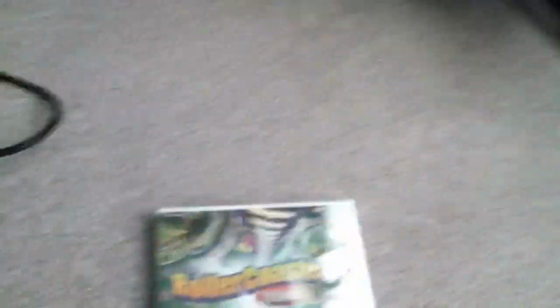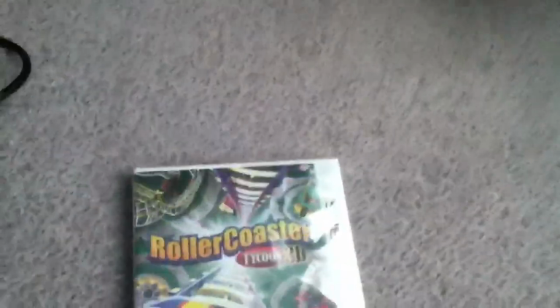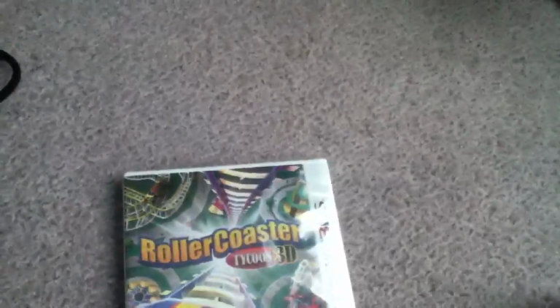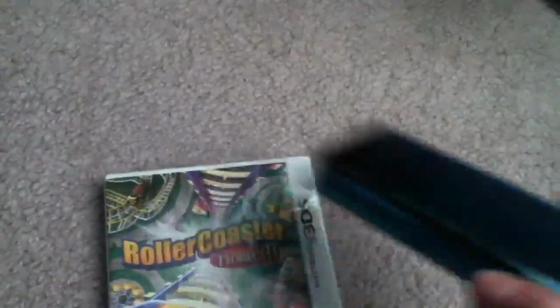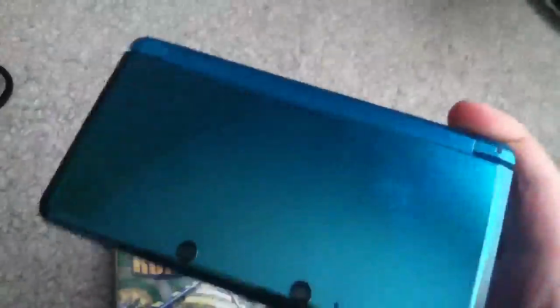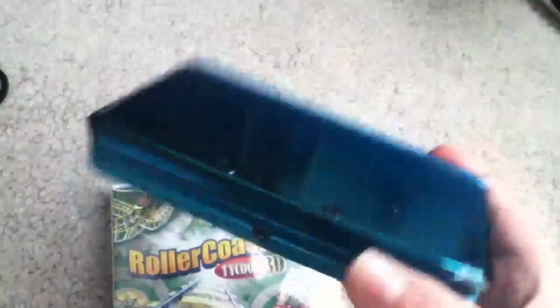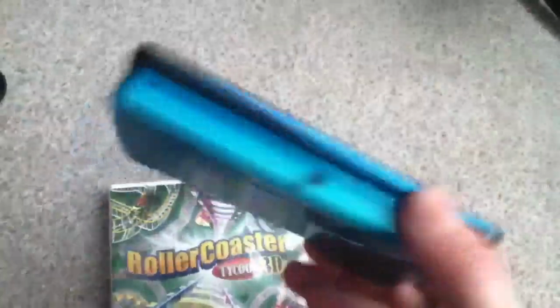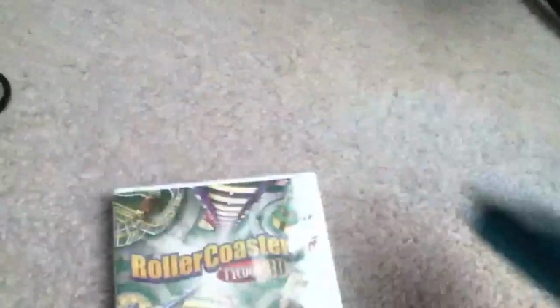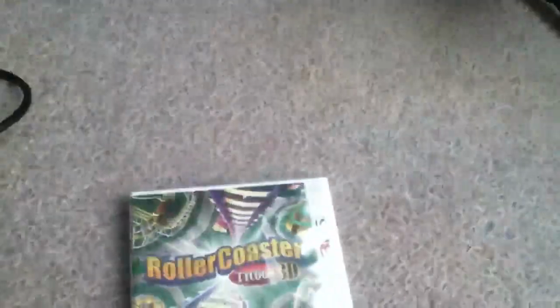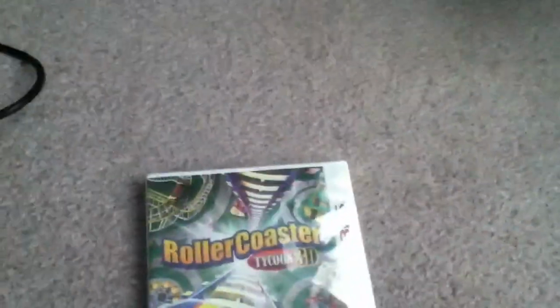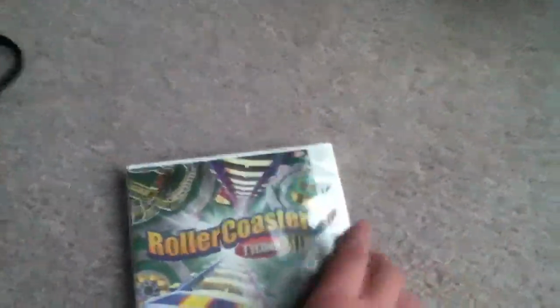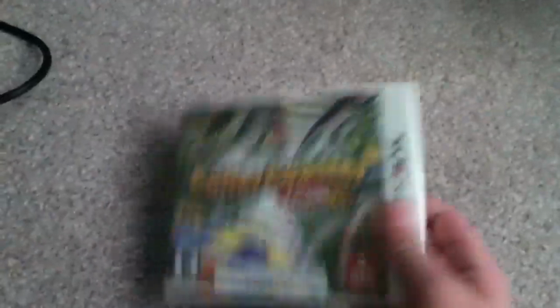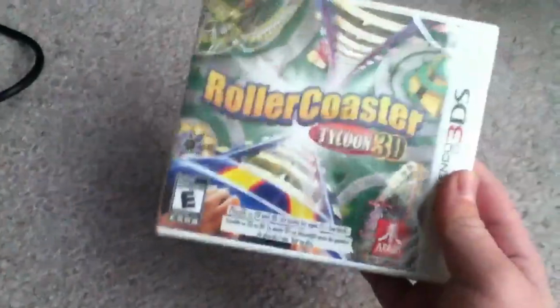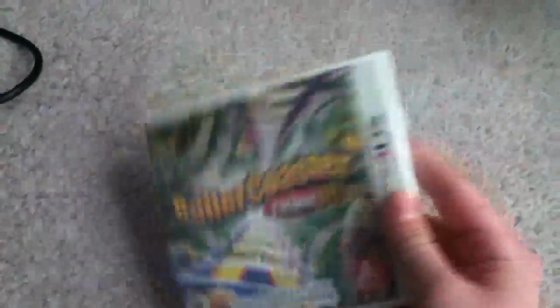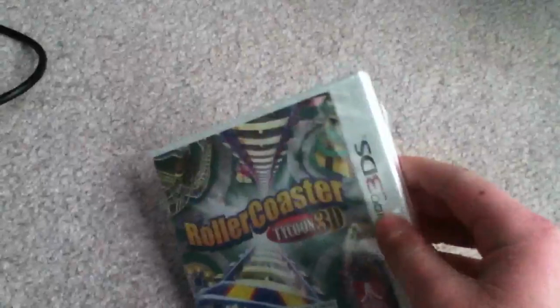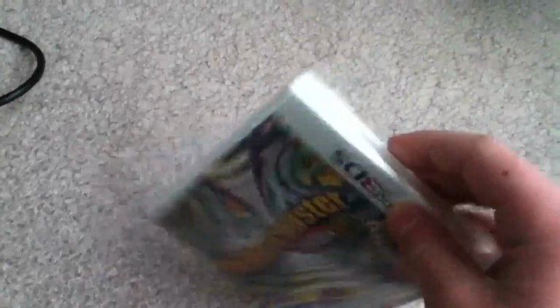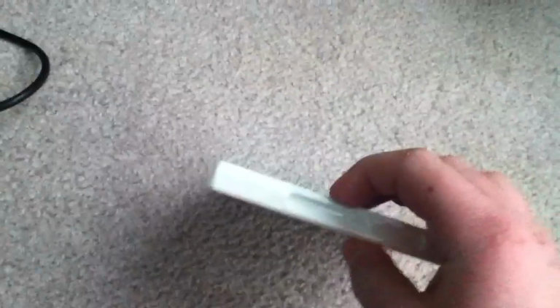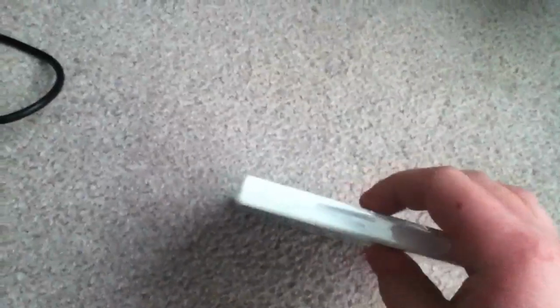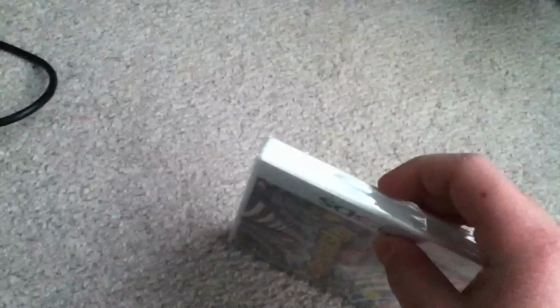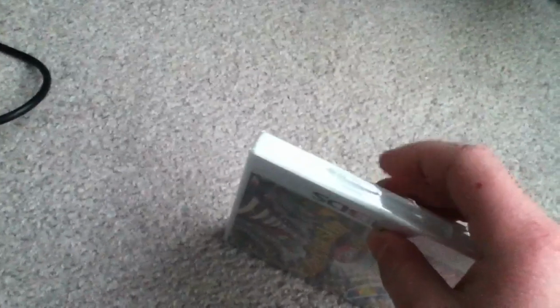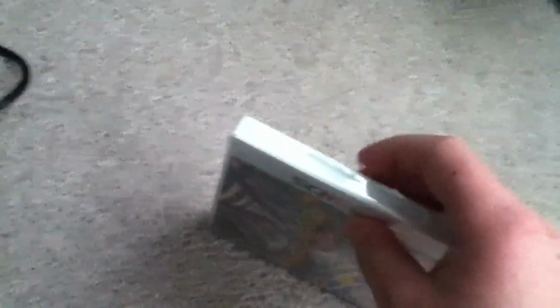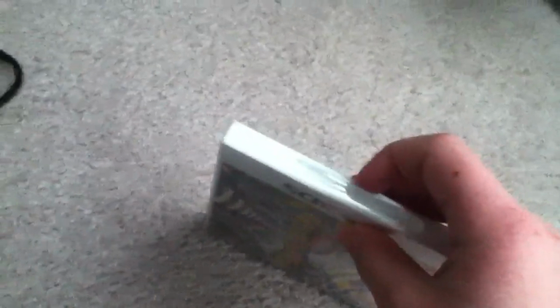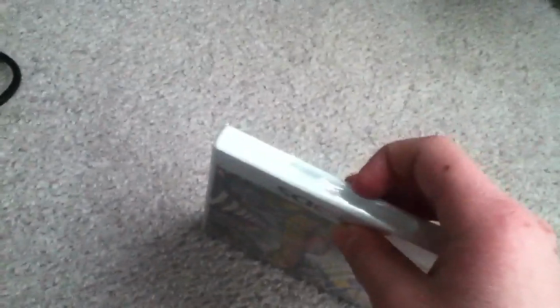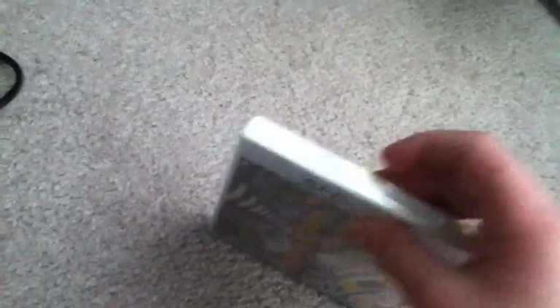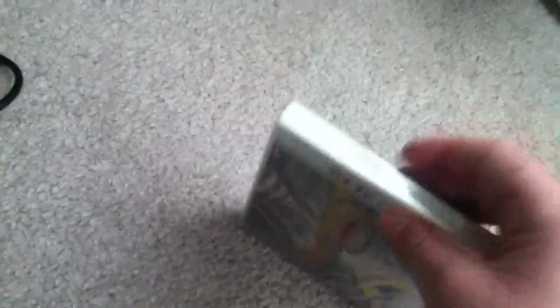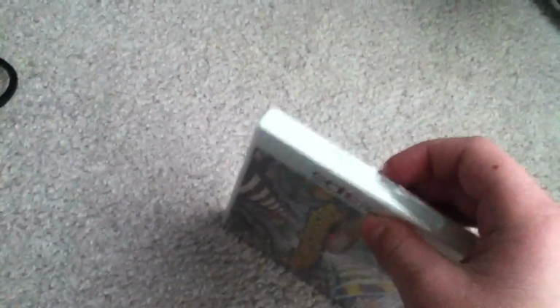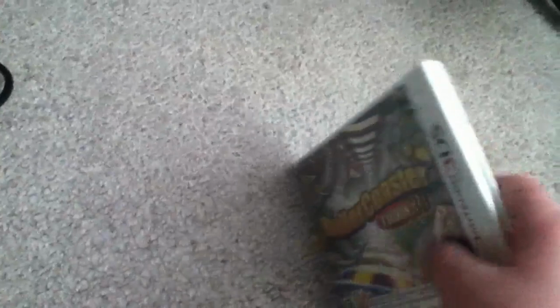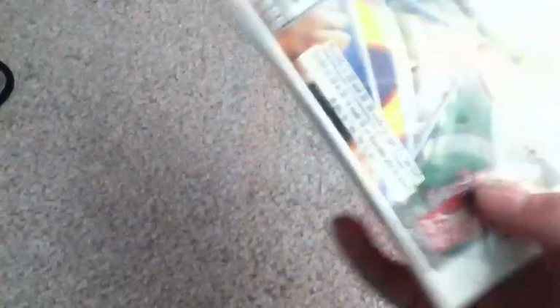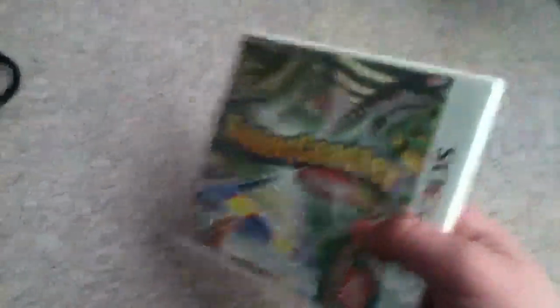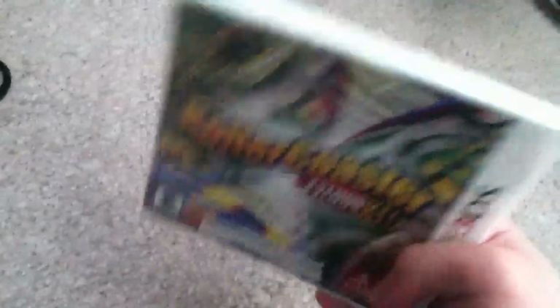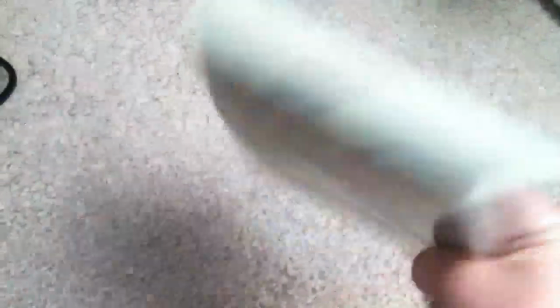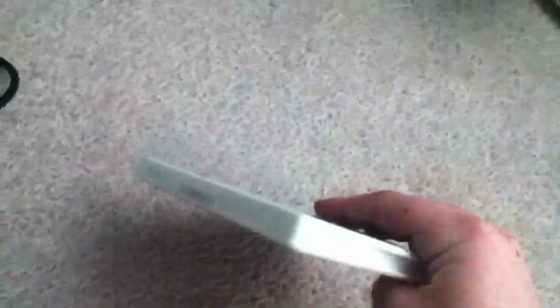I will make a separate video of me playing it, because I have a 3DS. I've been waiting for this for about a year. I pre-ordered it, and then I un-pre-ordered it because it didn't seem like it was coming out for a while, and then I ordered it again.